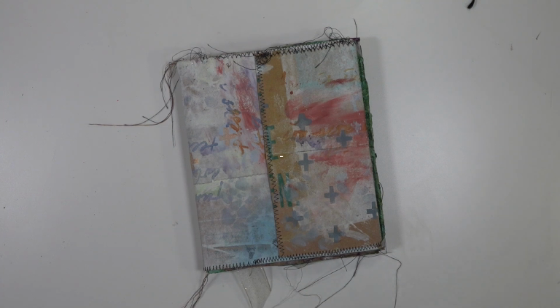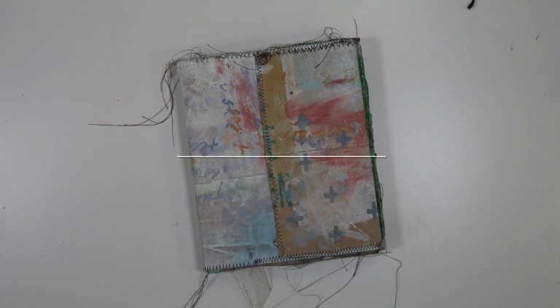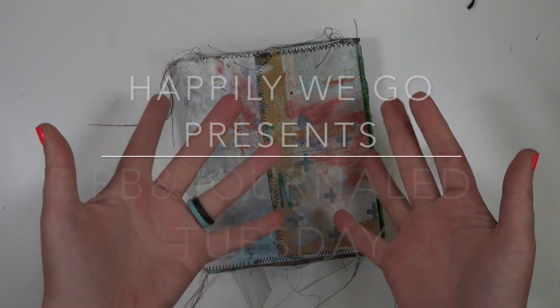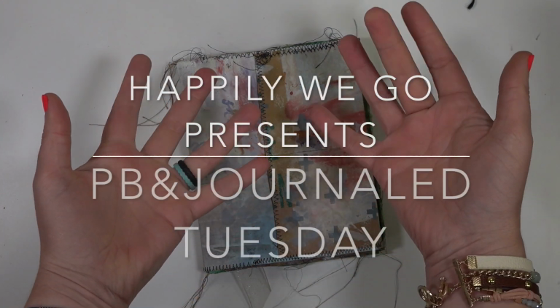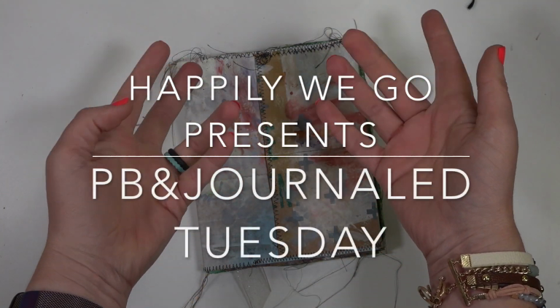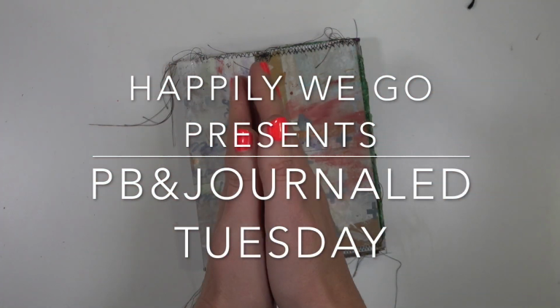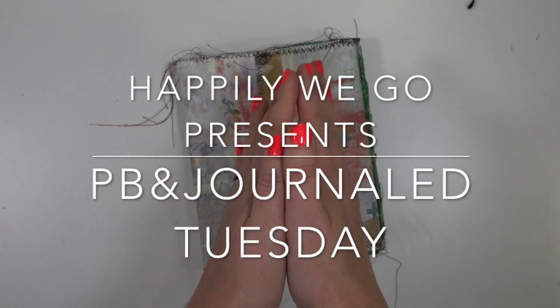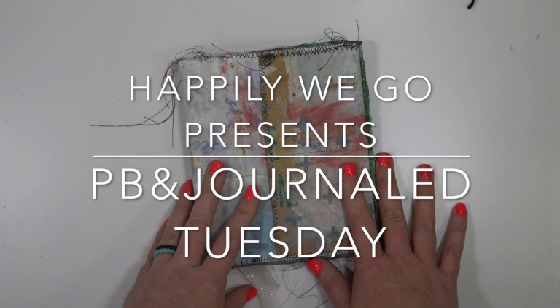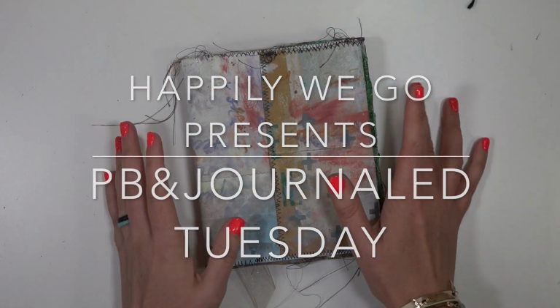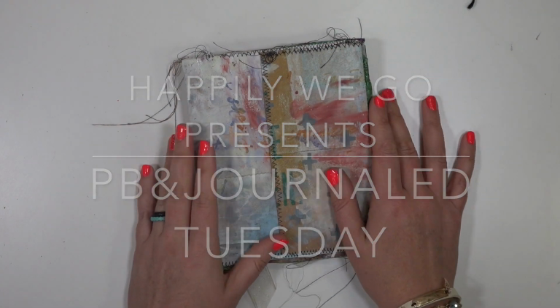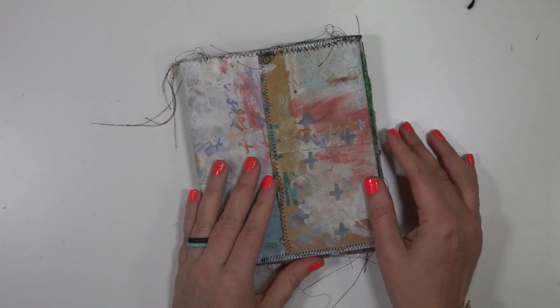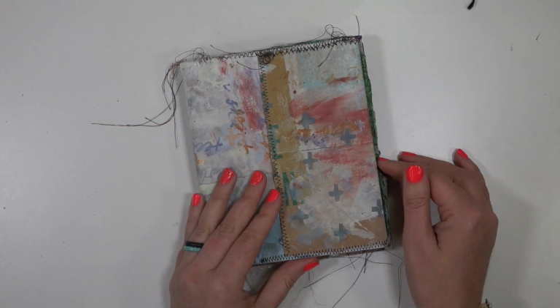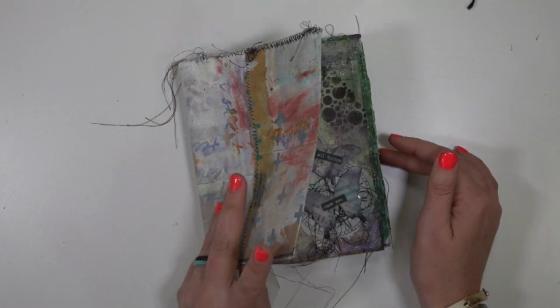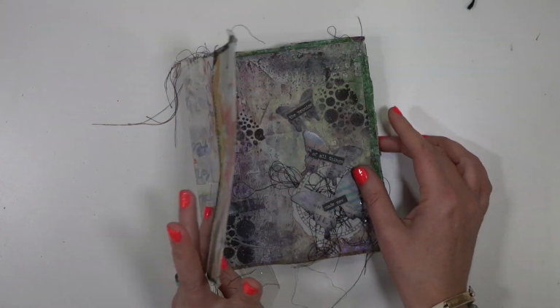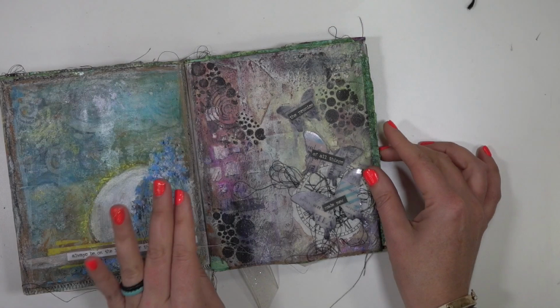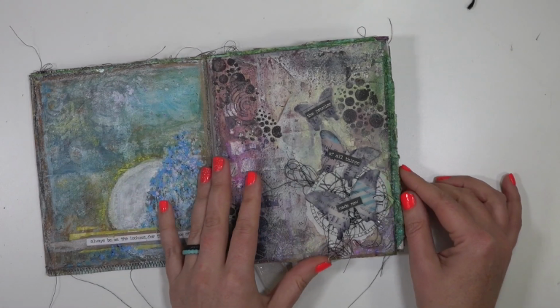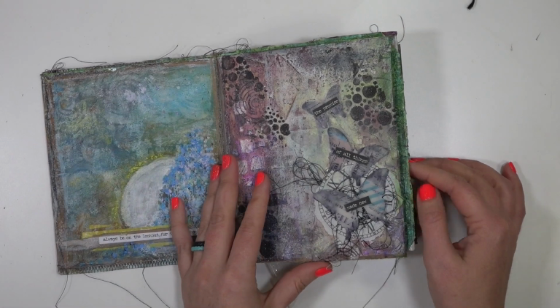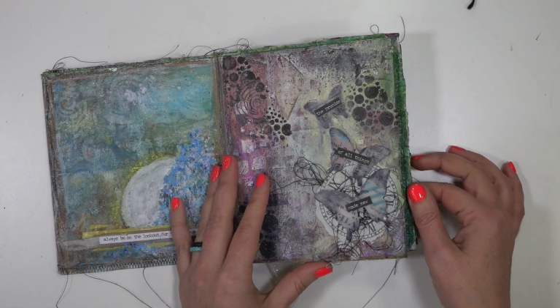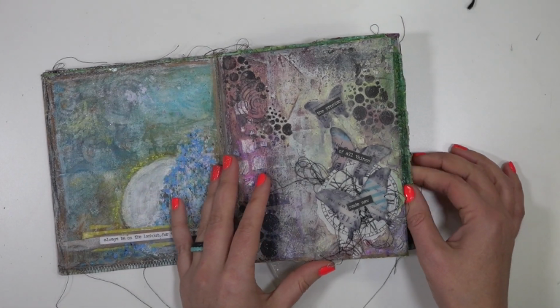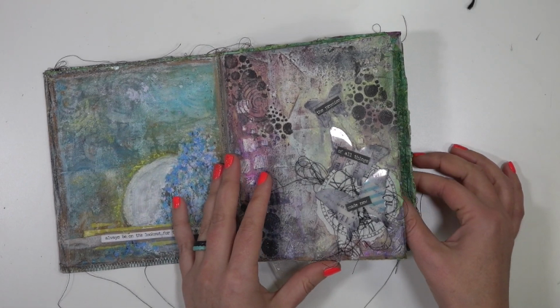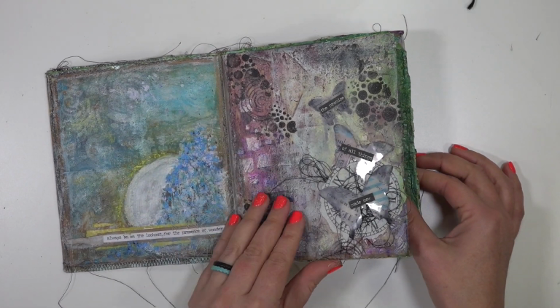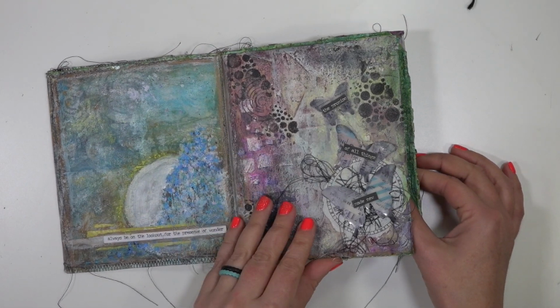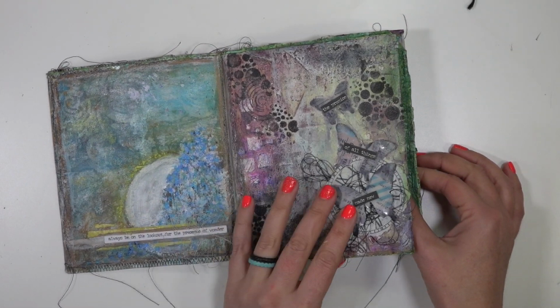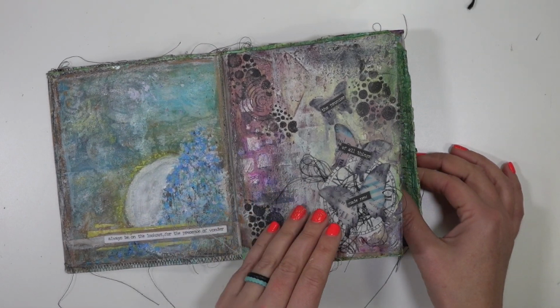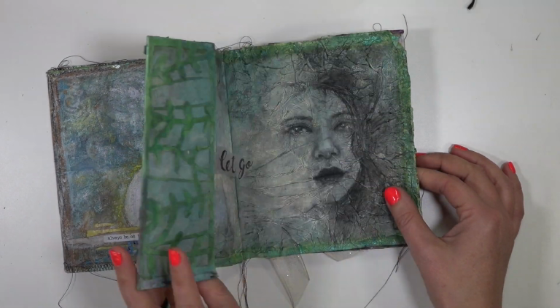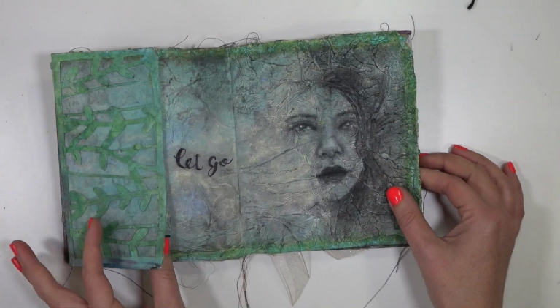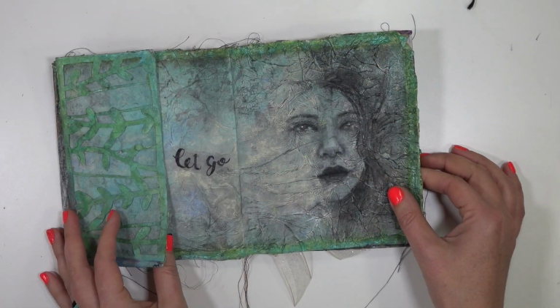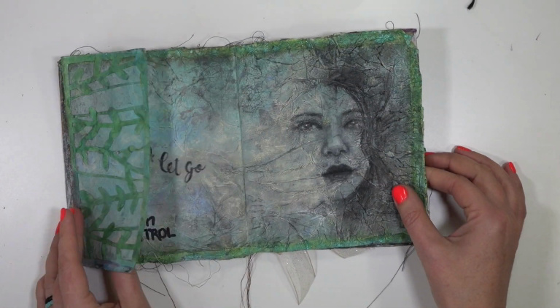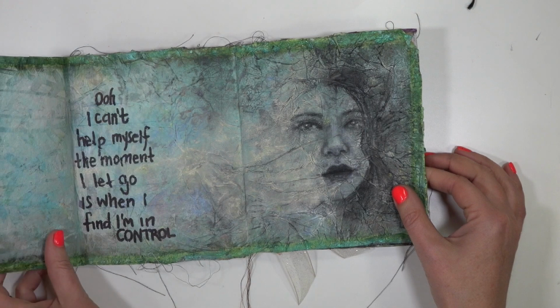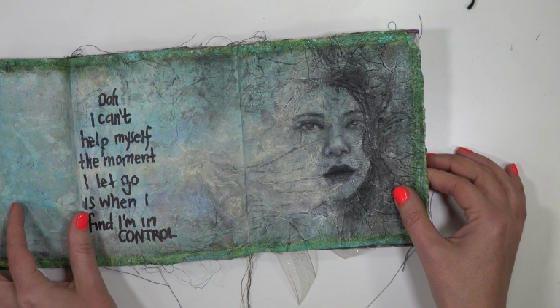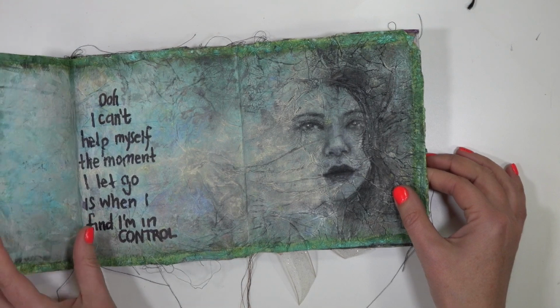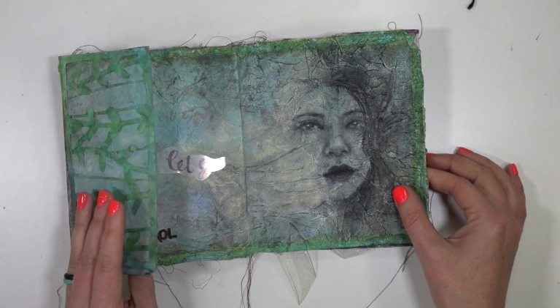Hey guys, it's Erin! Happily we go! And it's PB and Journal Tuesday again. This is the middle of the journal, so I thought it'd be fun to do a quick flip through of all the pages that we have created in the journal thus far.